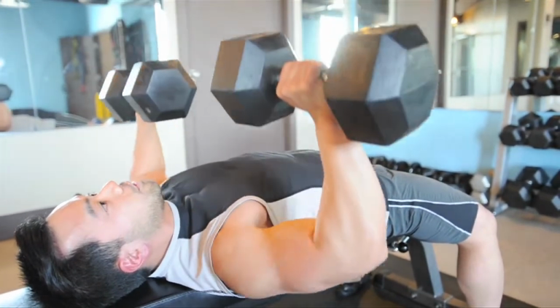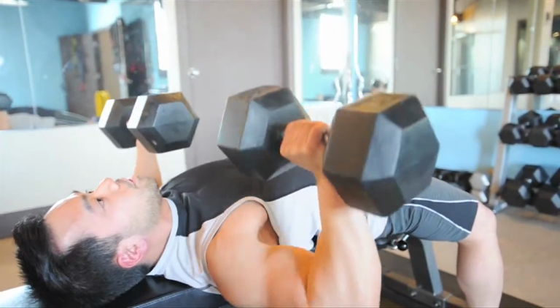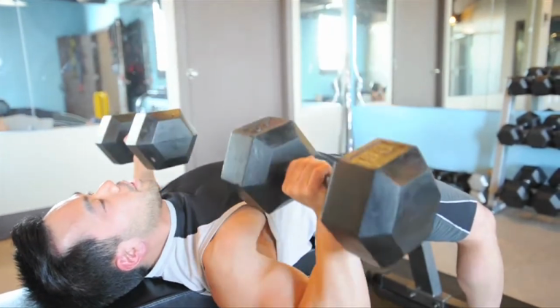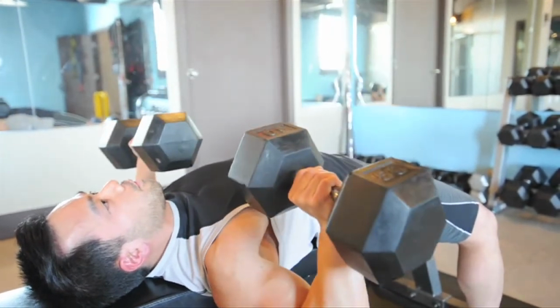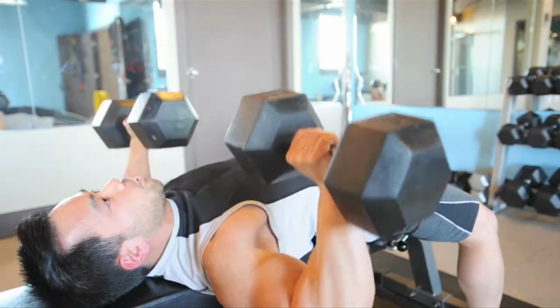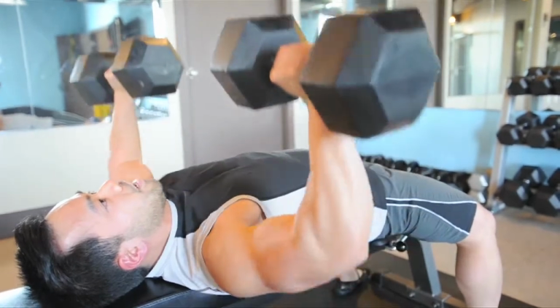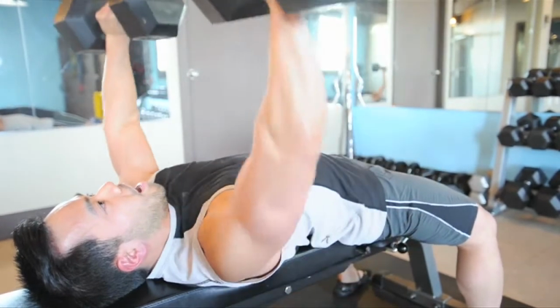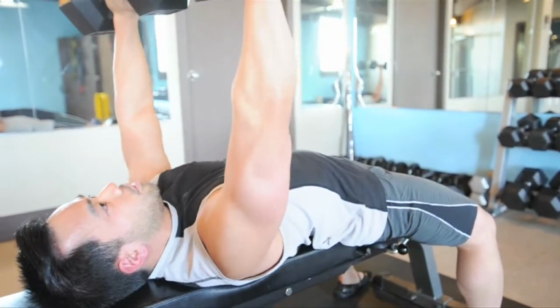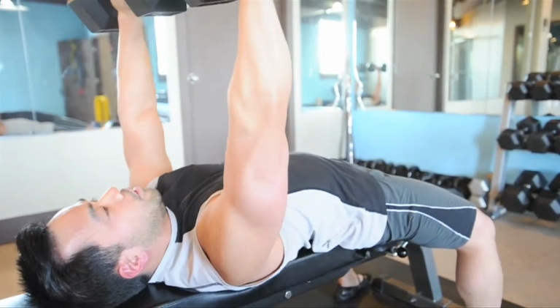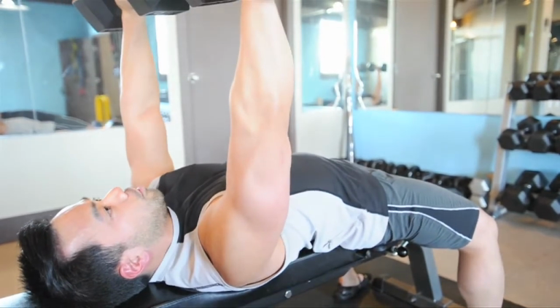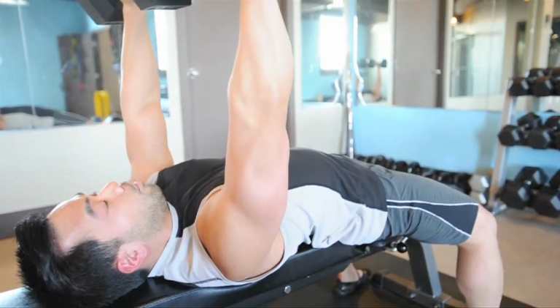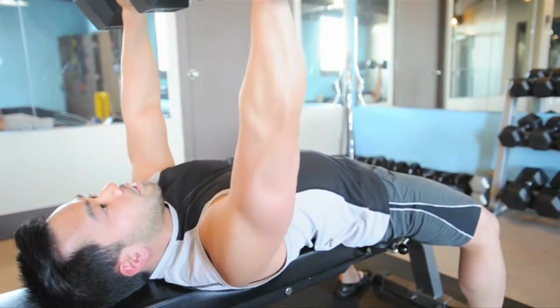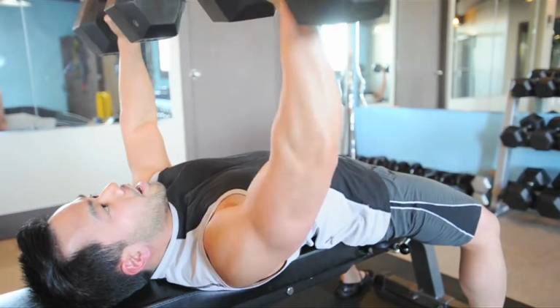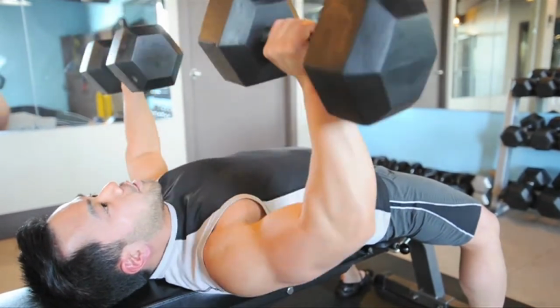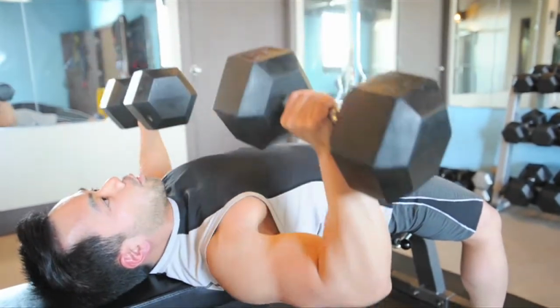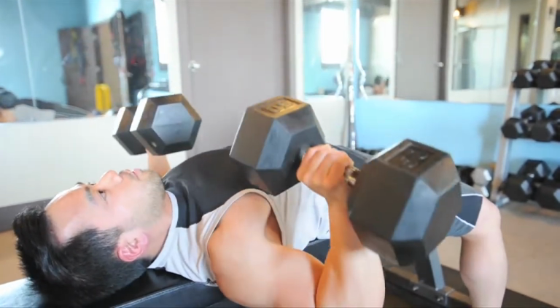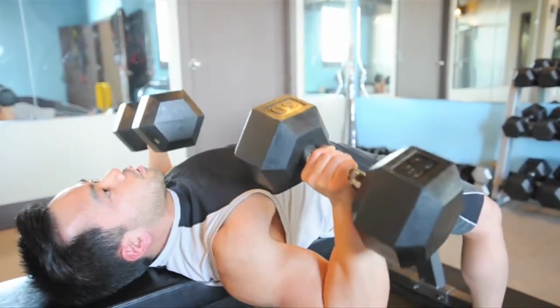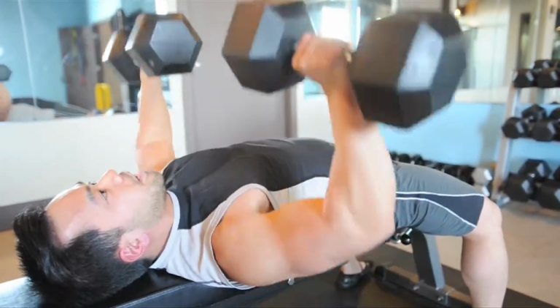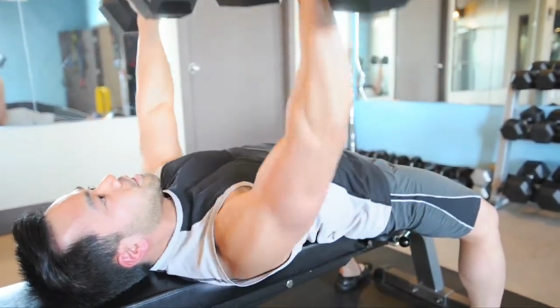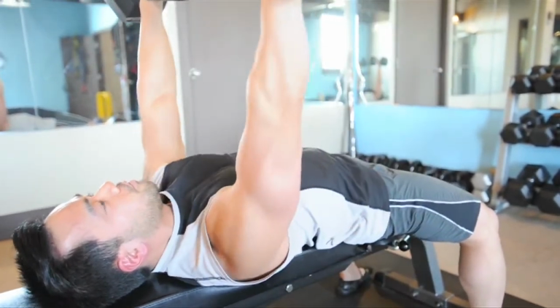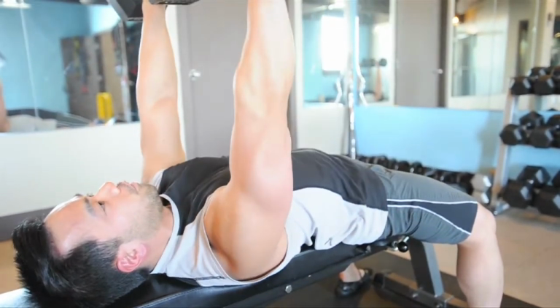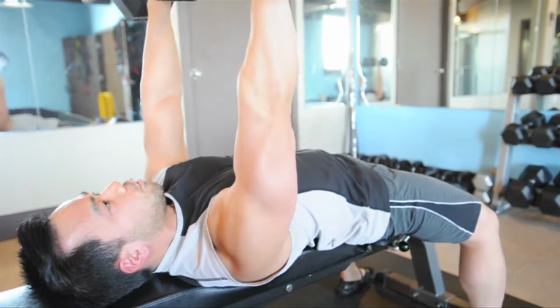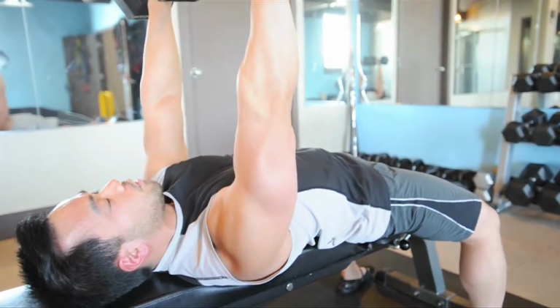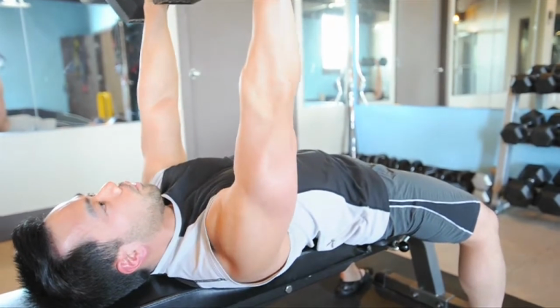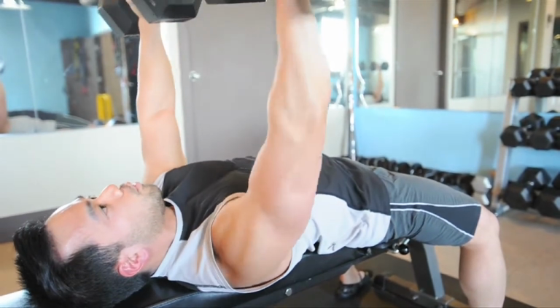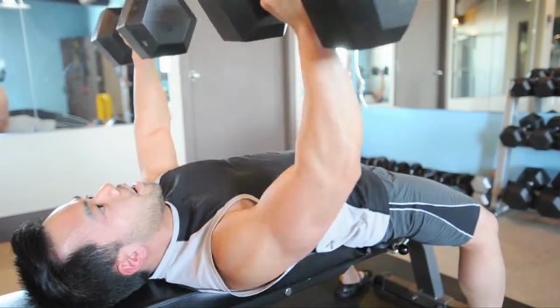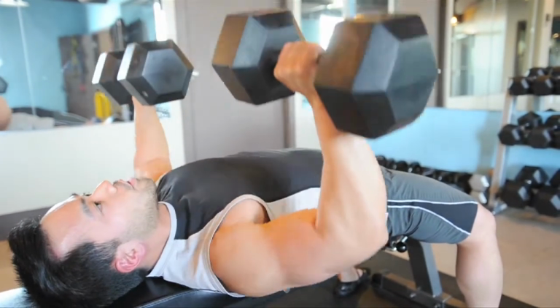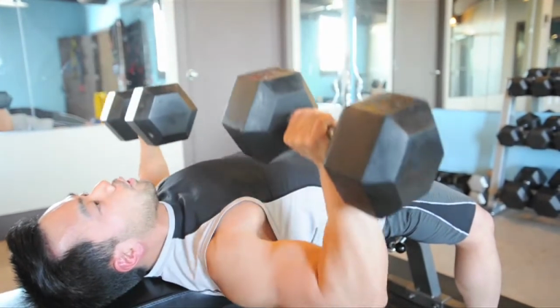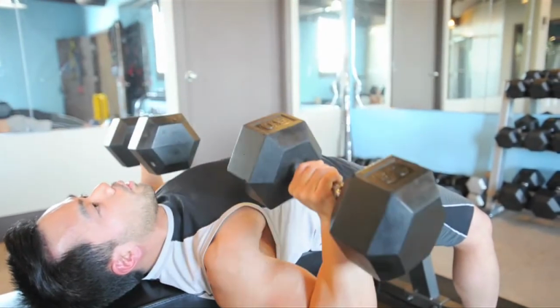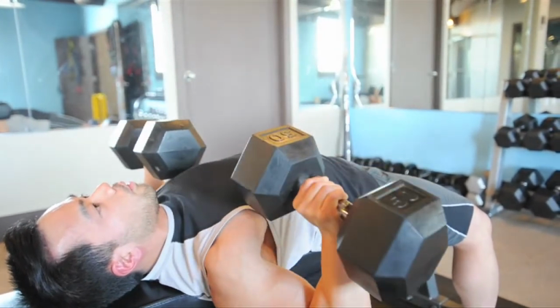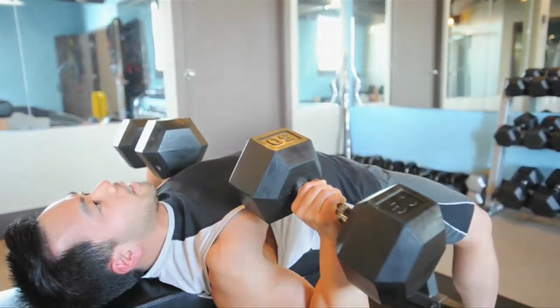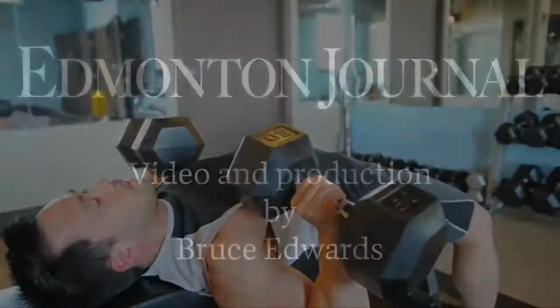This is the incorrect position — out — look at my elbows. This is the correct position: nice and tight, flexing your chest the whole way through and slowly lowering the weight right back down again.